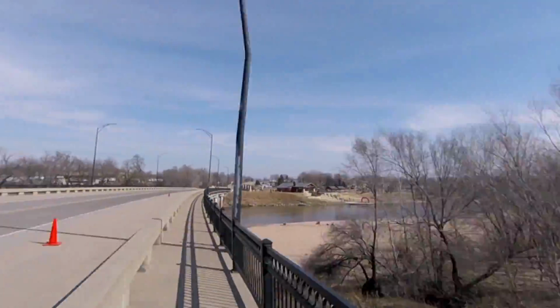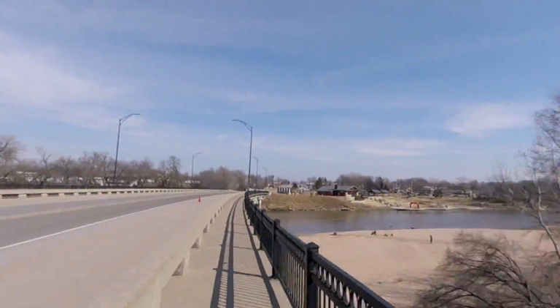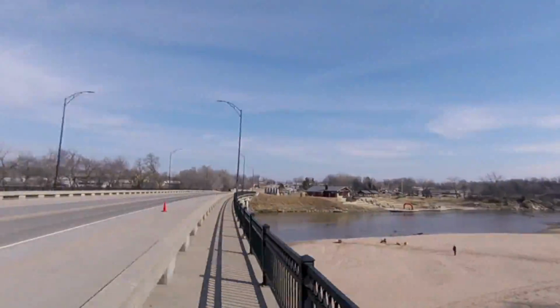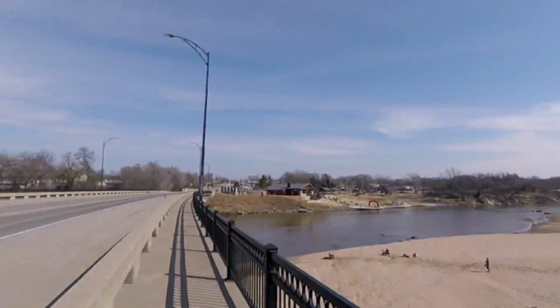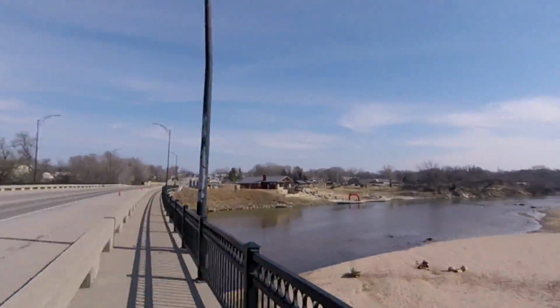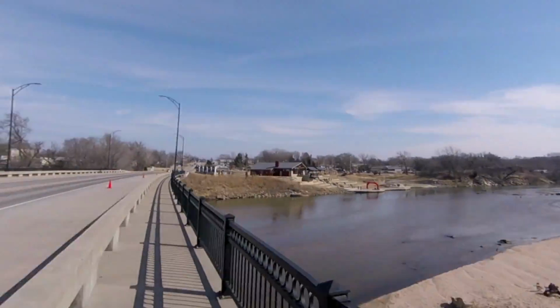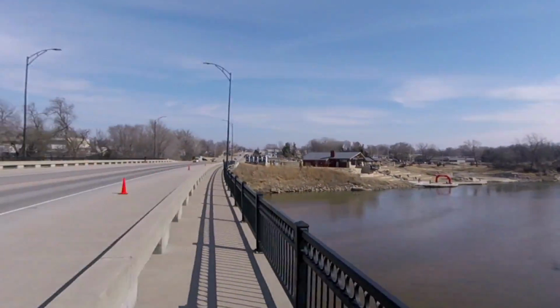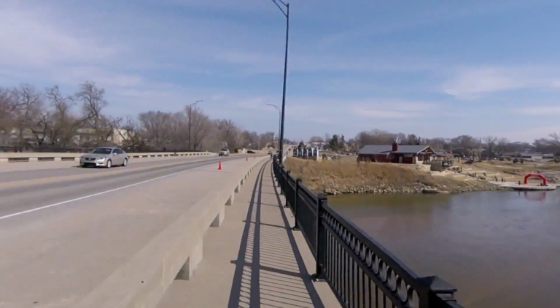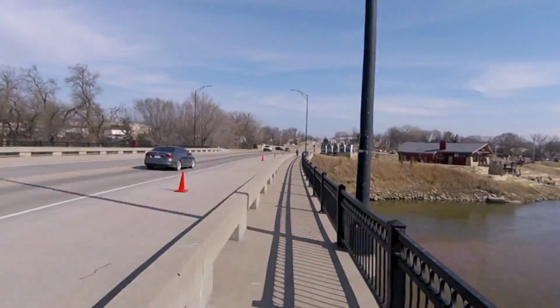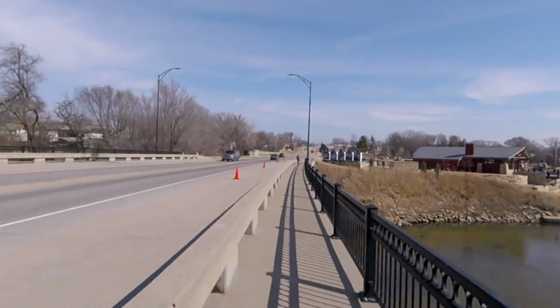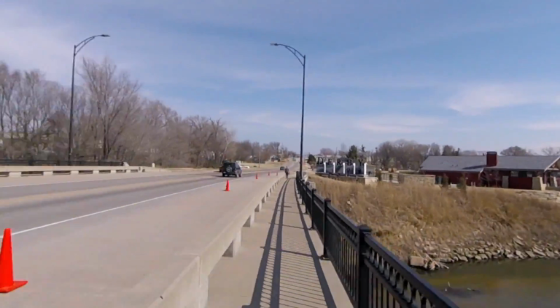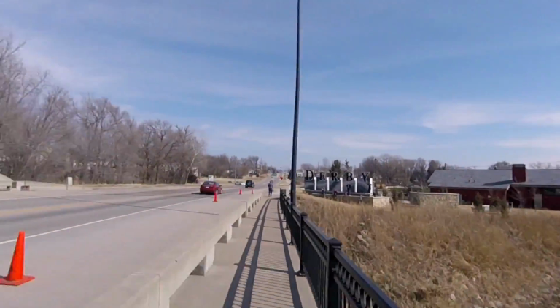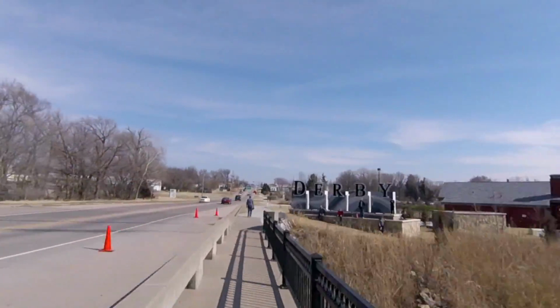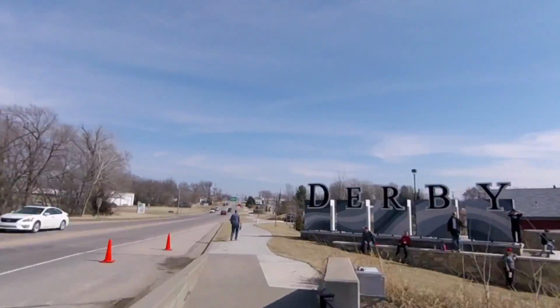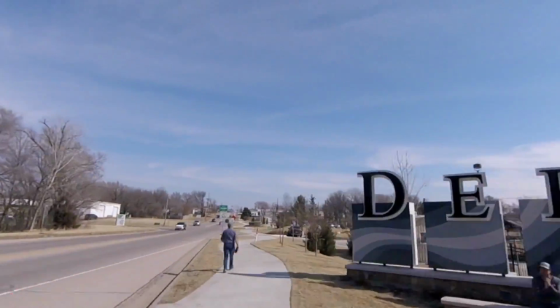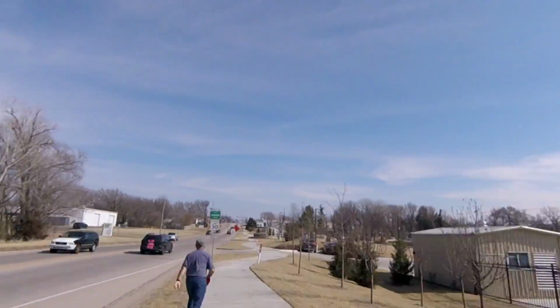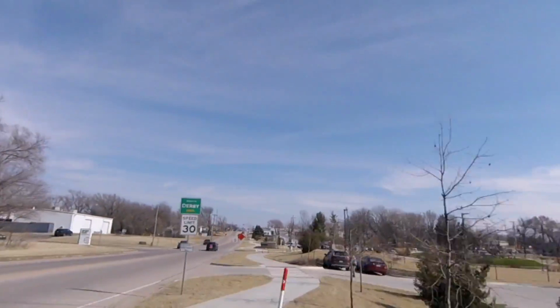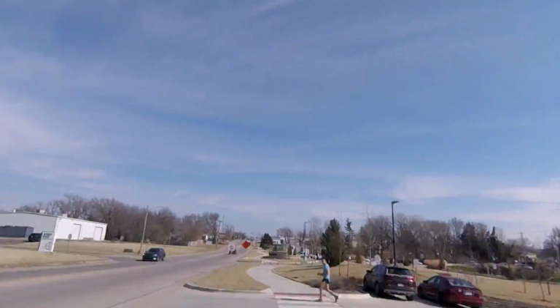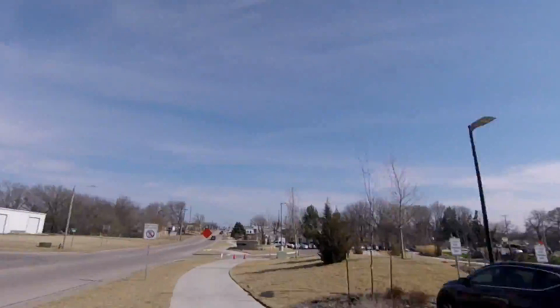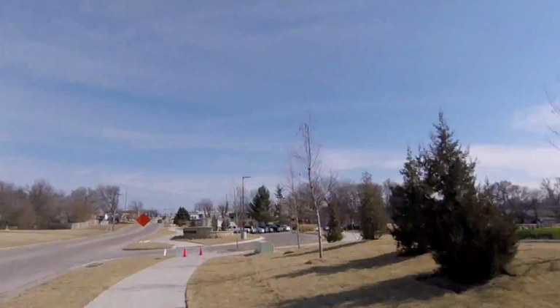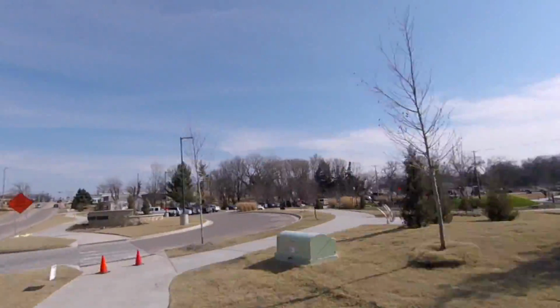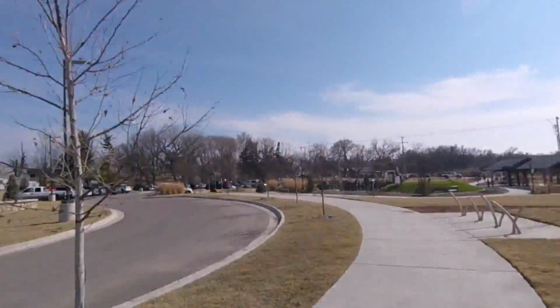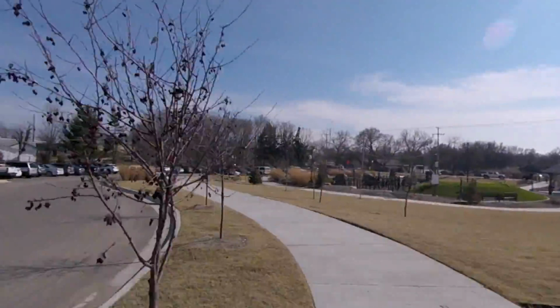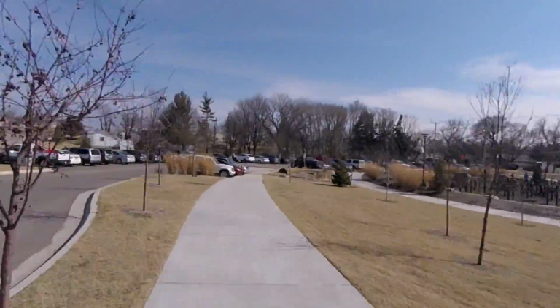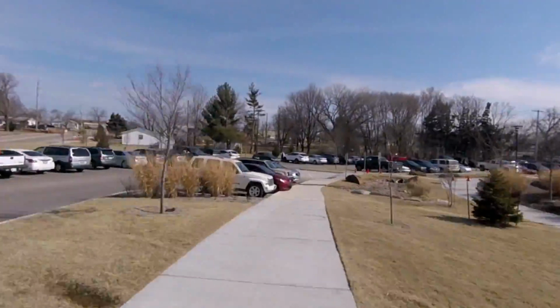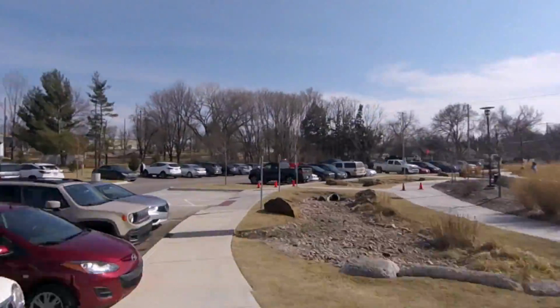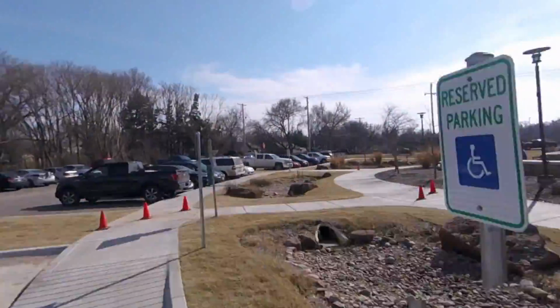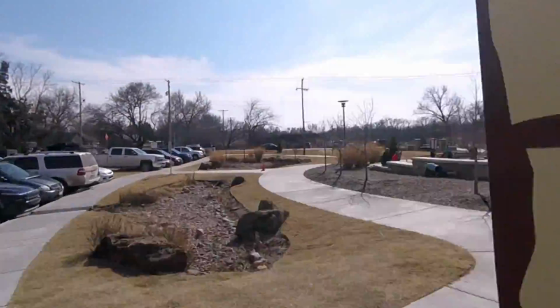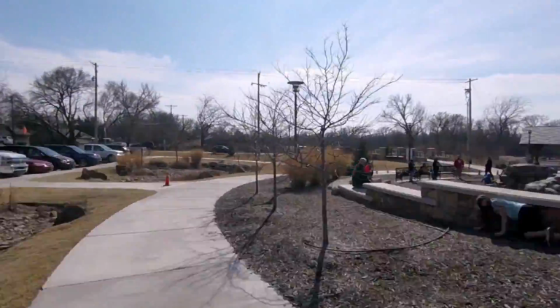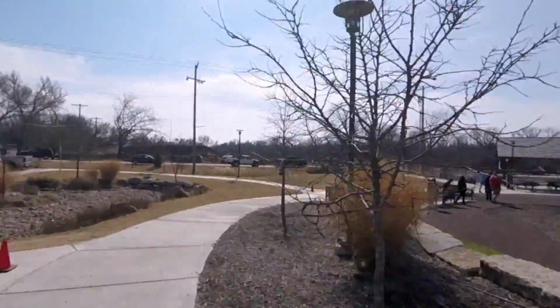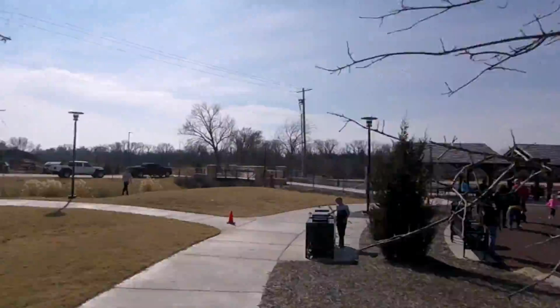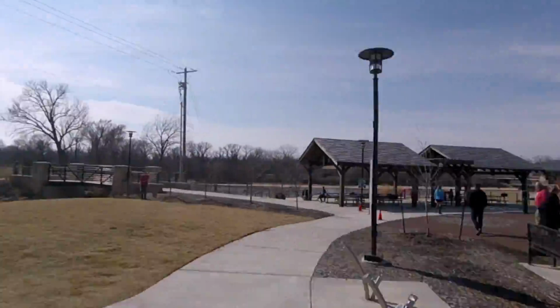Back across the bridge. Now I can see the Welcome to Derby sign. Now we're just blasting back through Warren Riverview Park to the finish line — bunch of little curves — and to the finish.